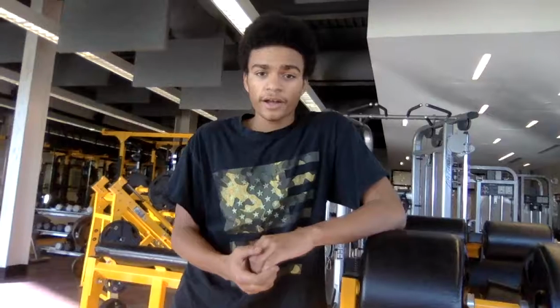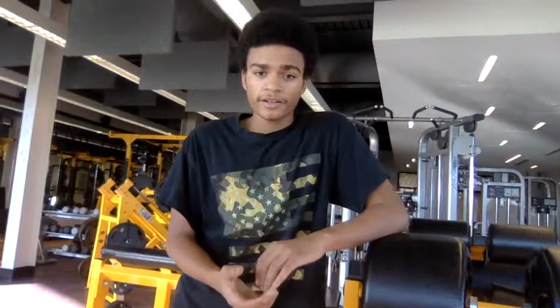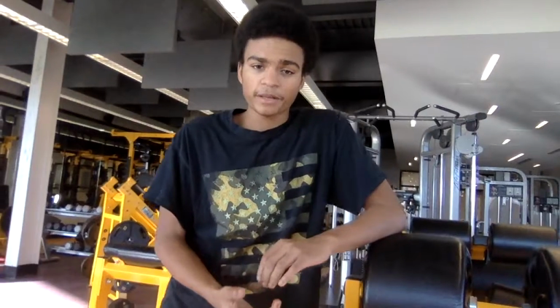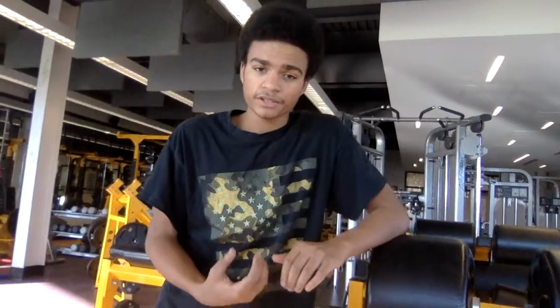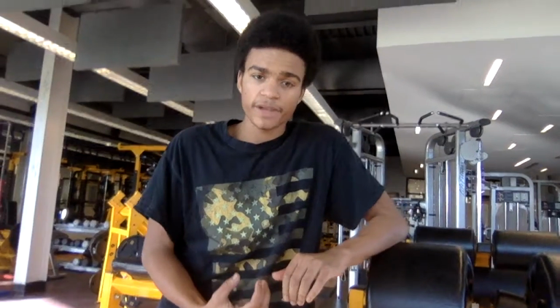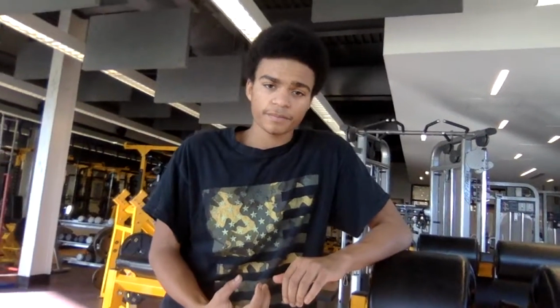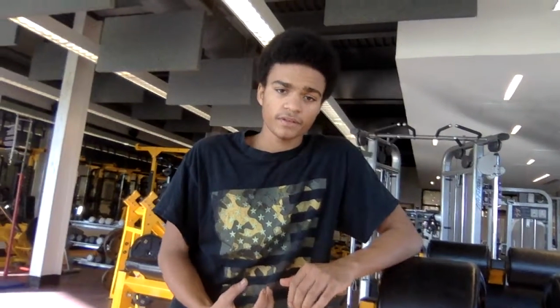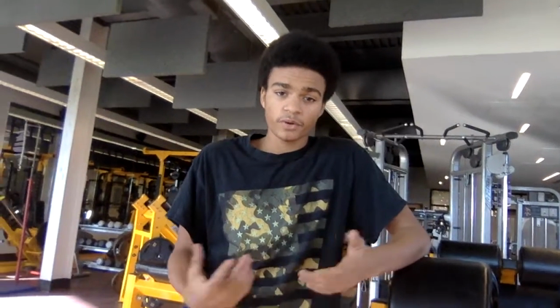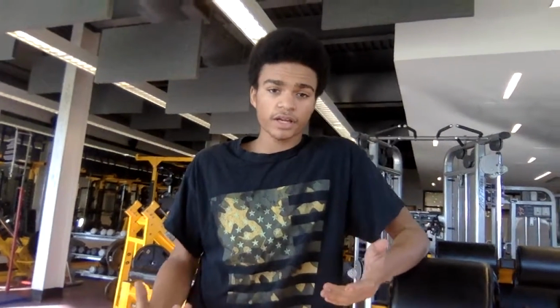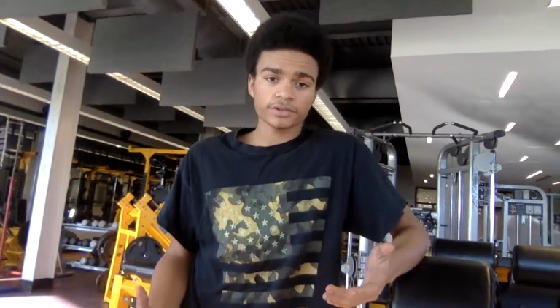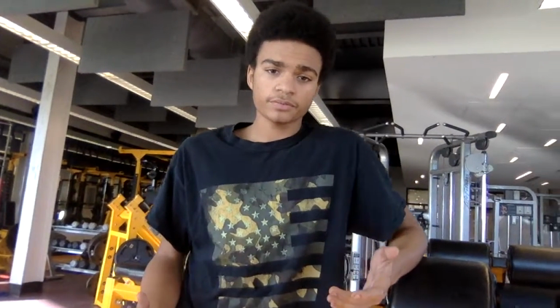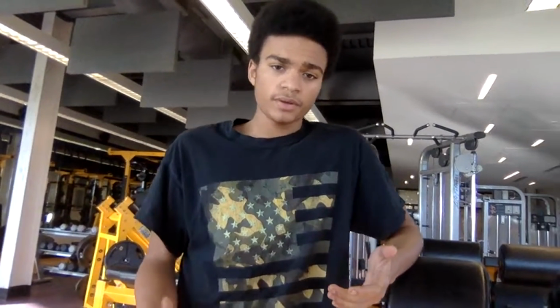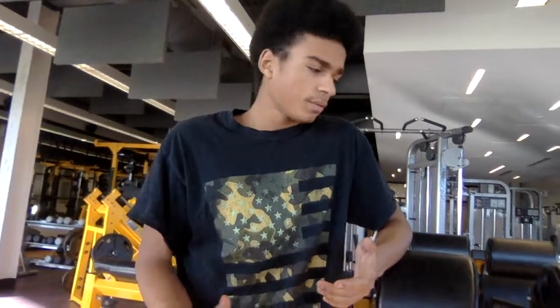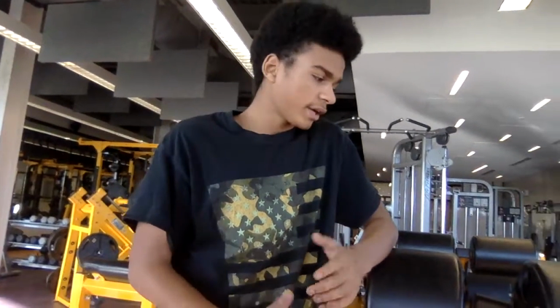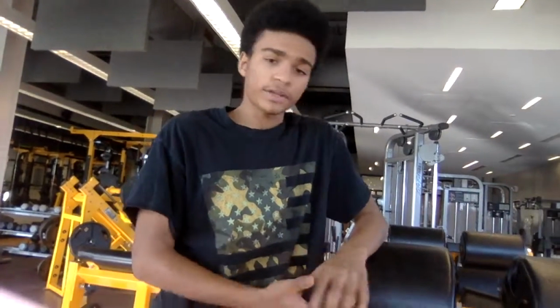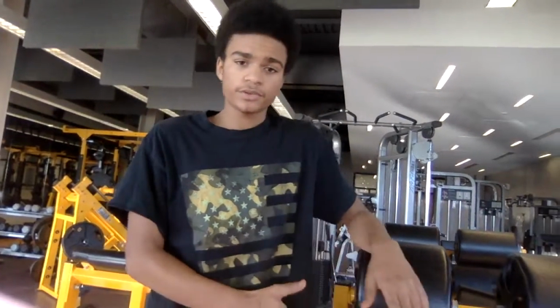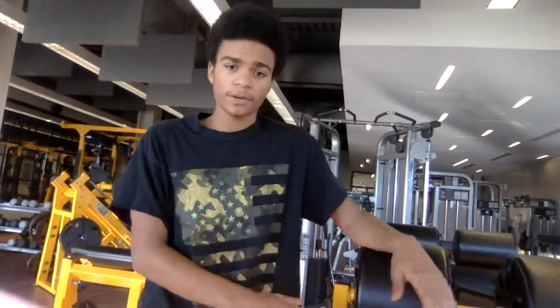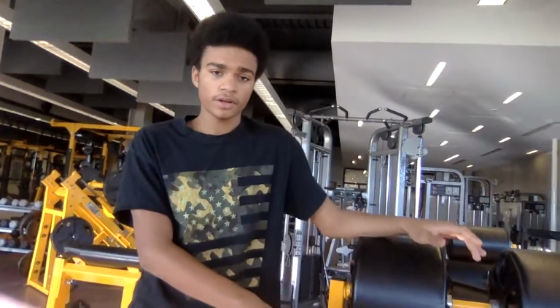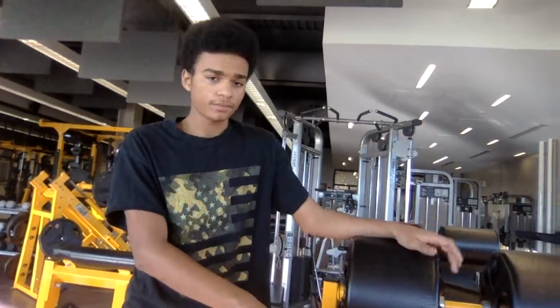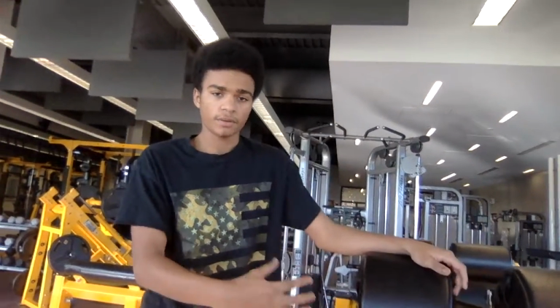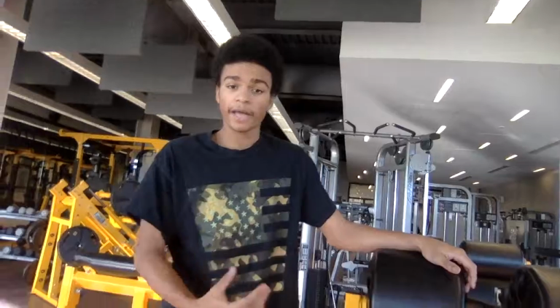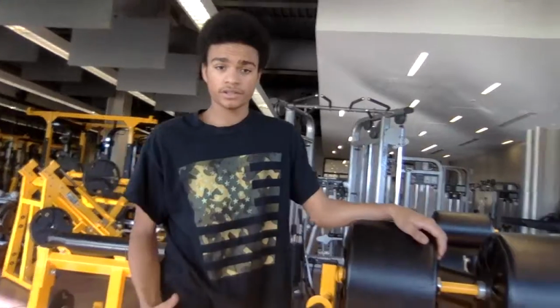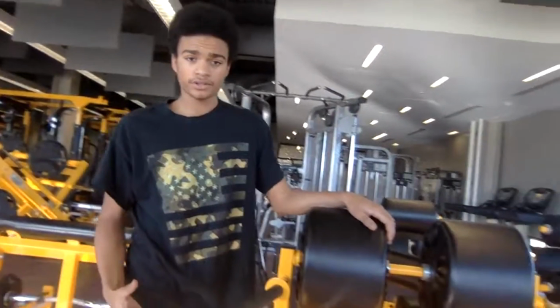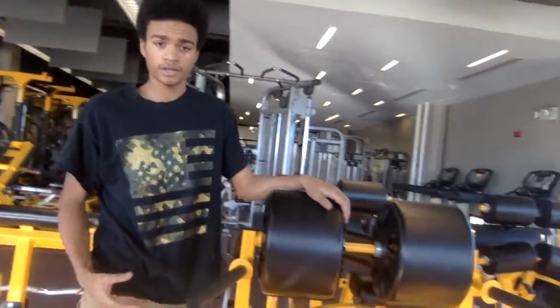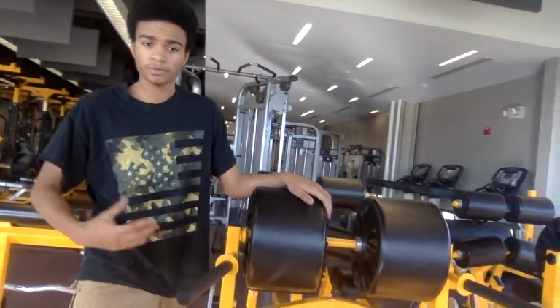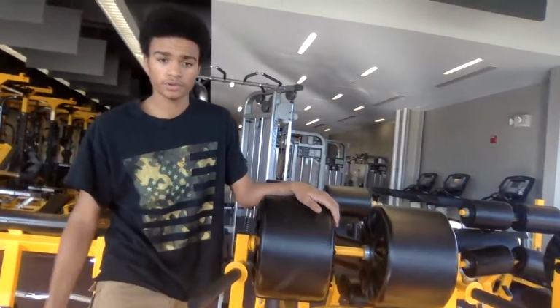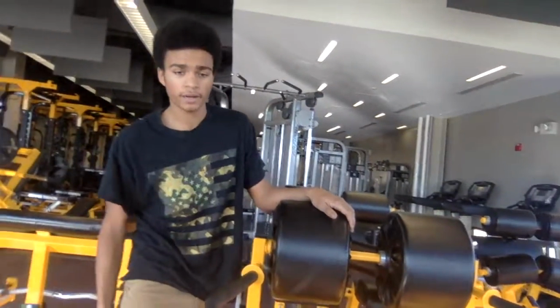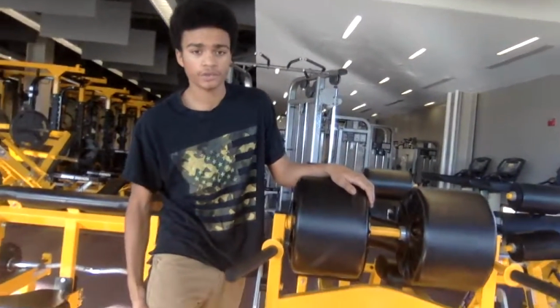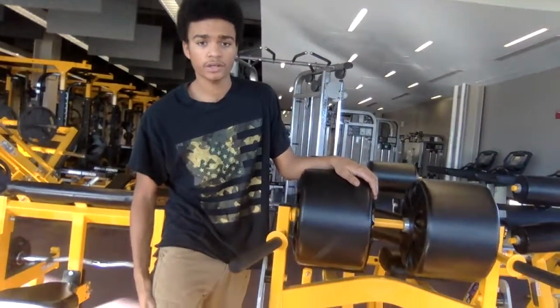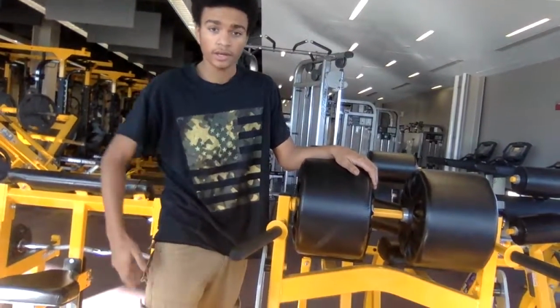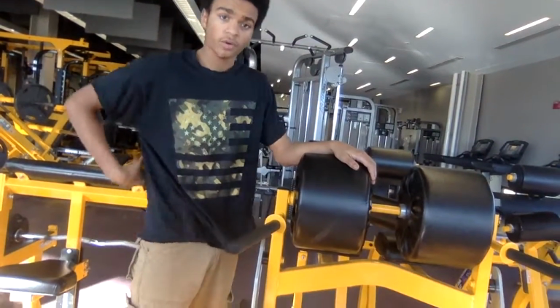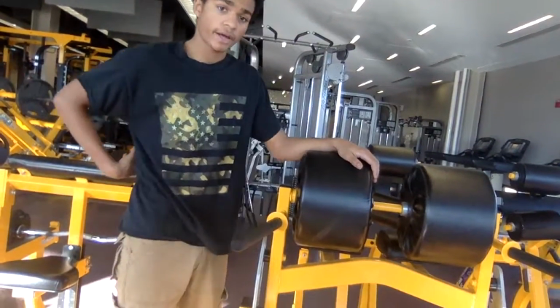Hi there, my name is Jason Mann. This is Riverside High School. Right now I'm going to teach you about the back extension. It helps you with your hamstring and your lower back.